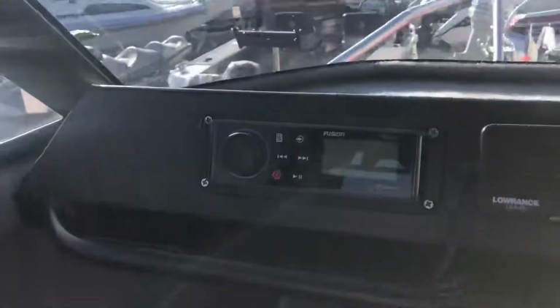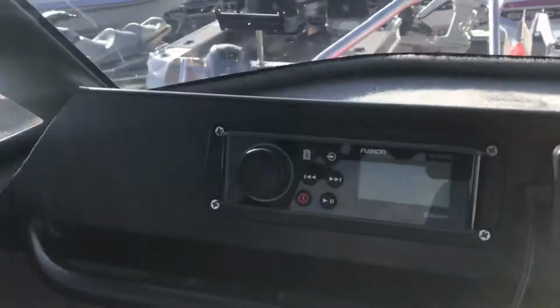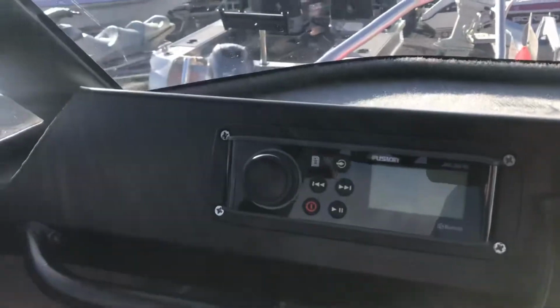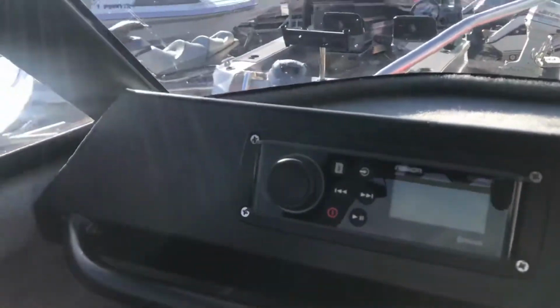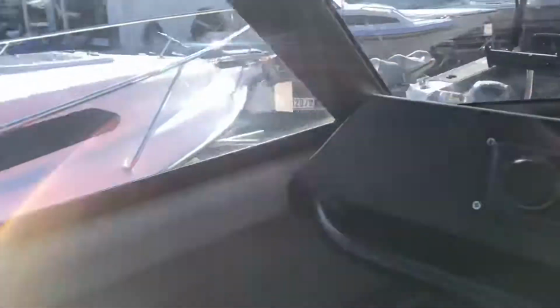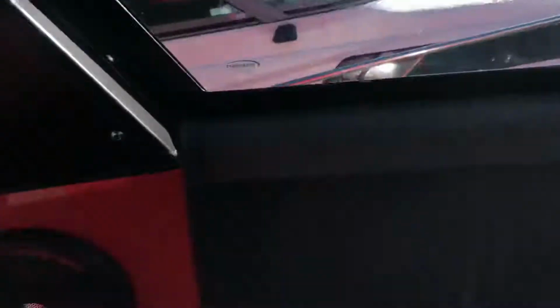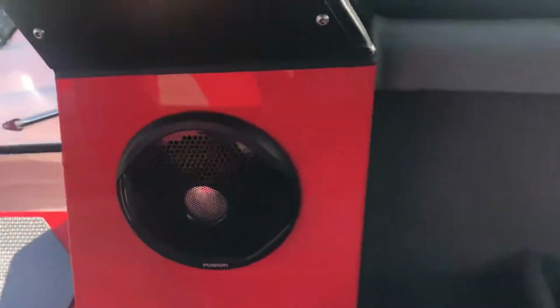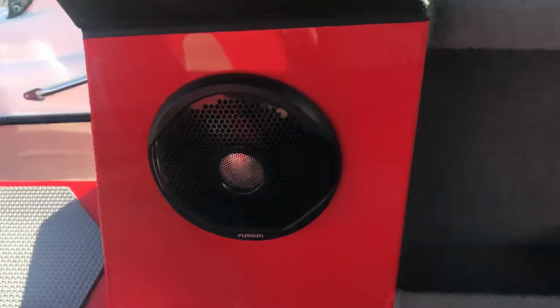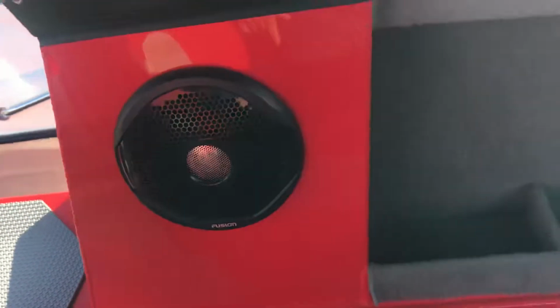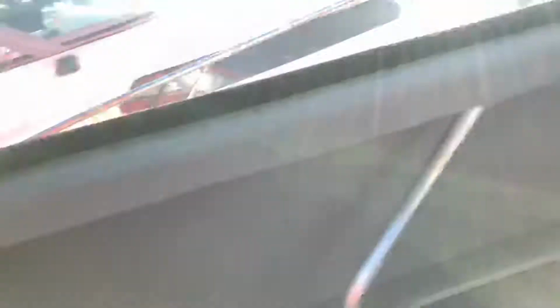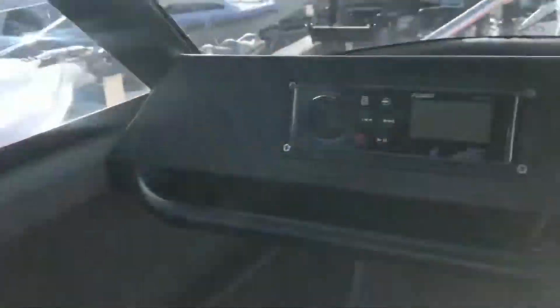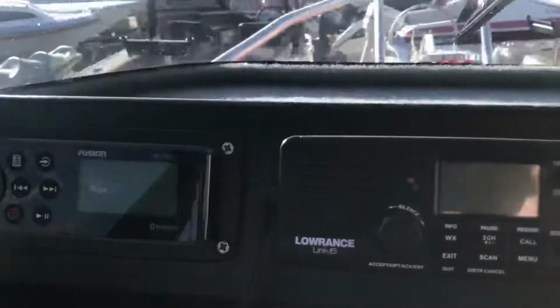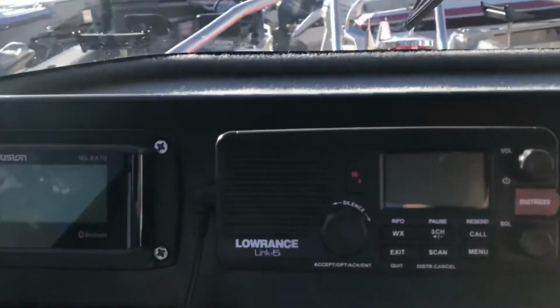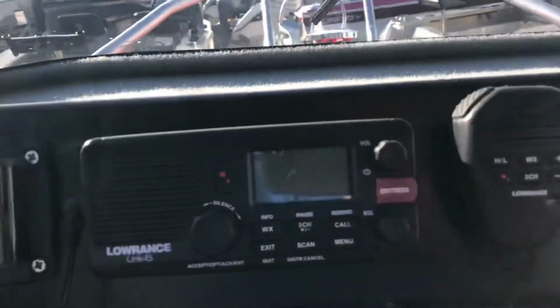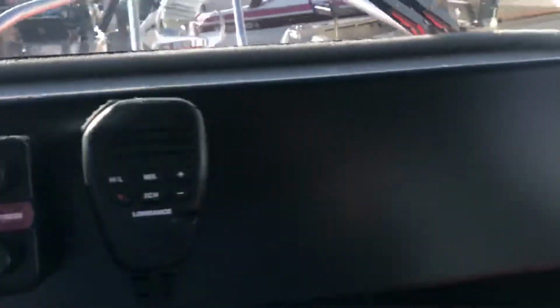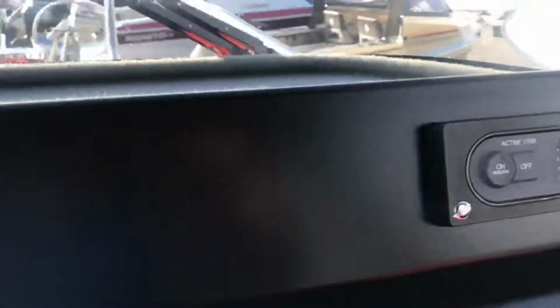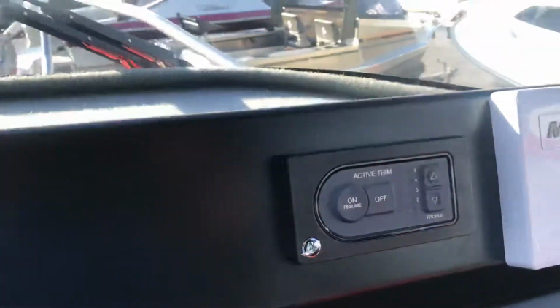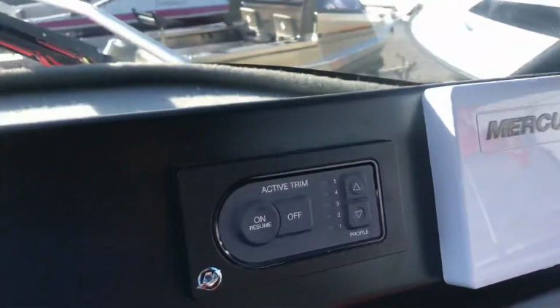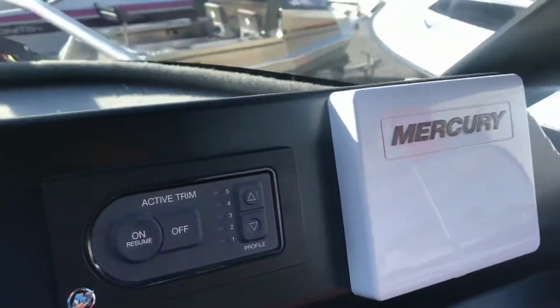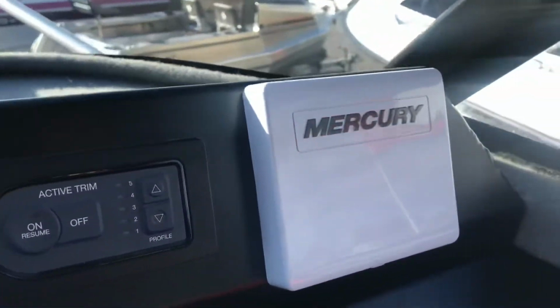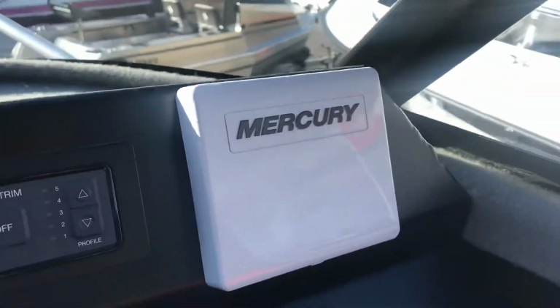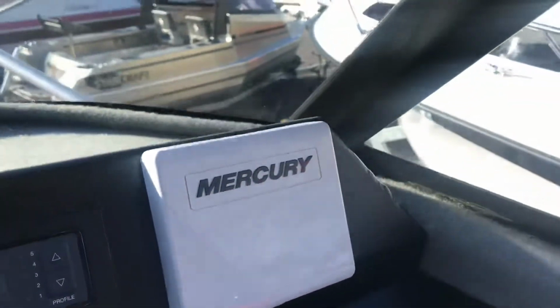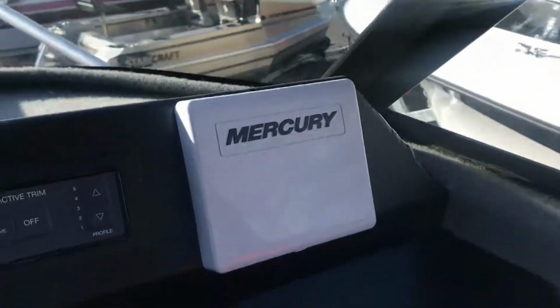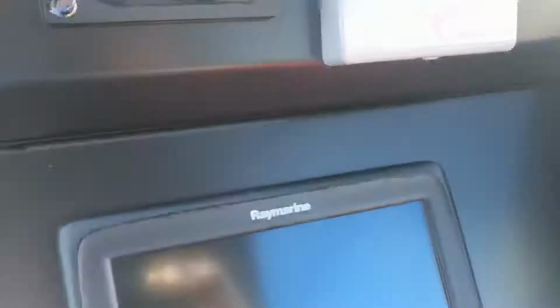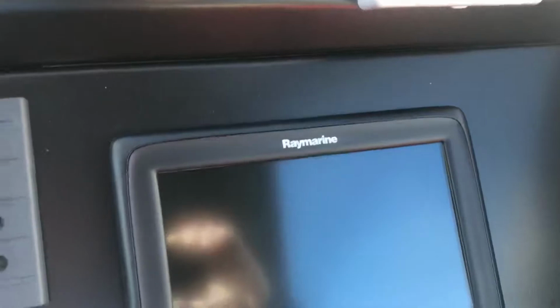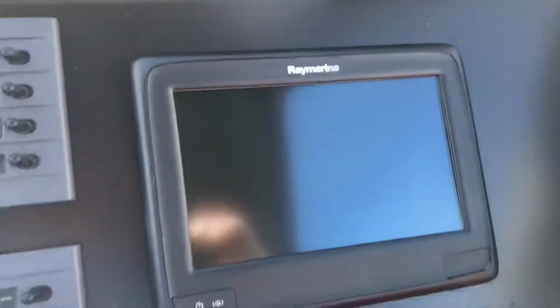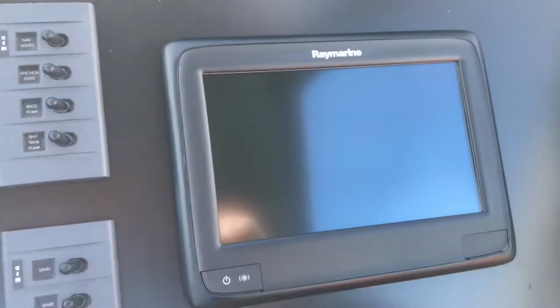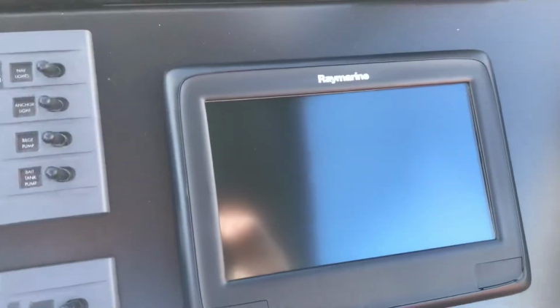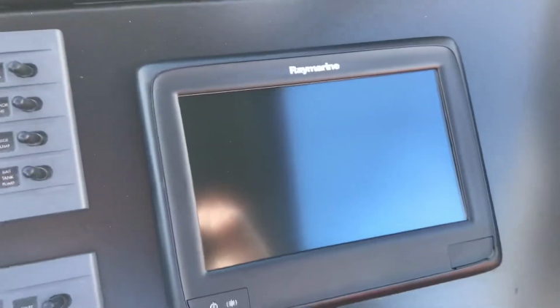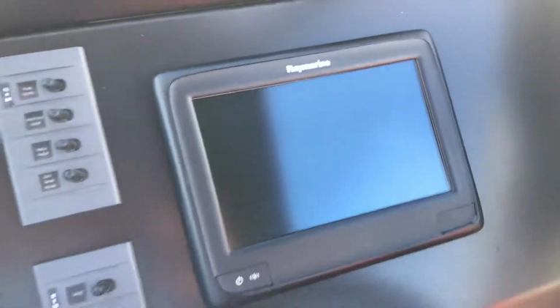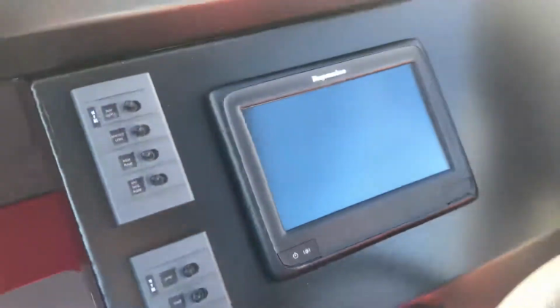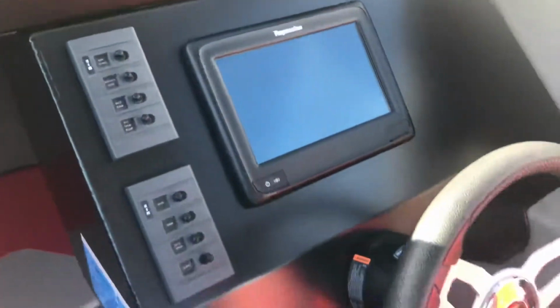Fusion stereo system with two speakers in the sides, the Lowrance VHF, the Mercury Active Trim and a gauge, and the Raymarine Touchscreen Sounder GPS.